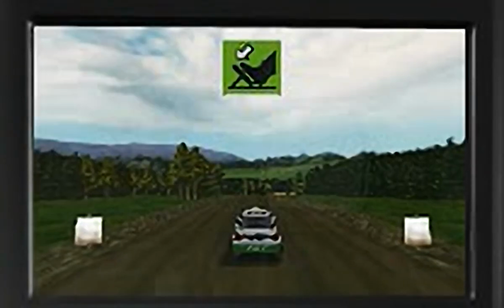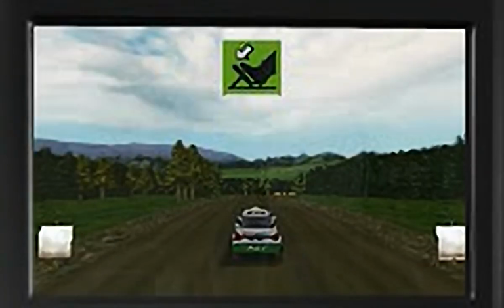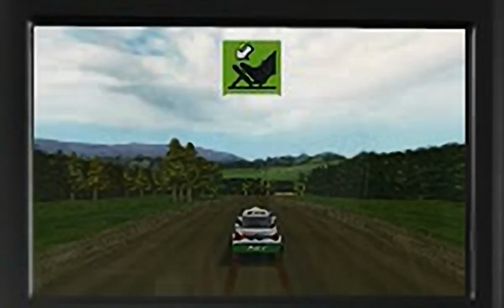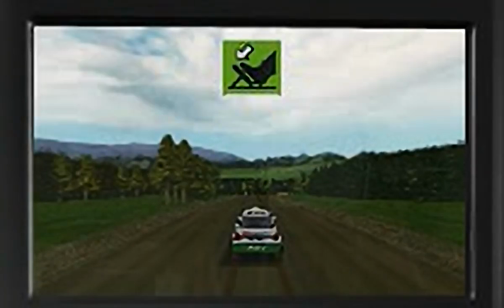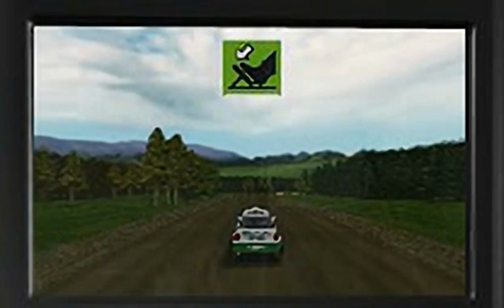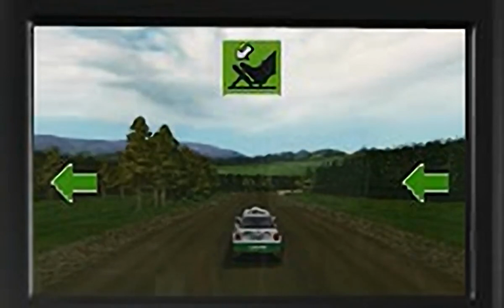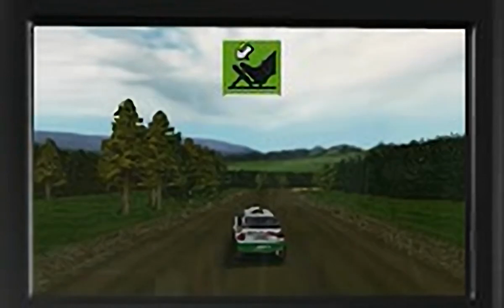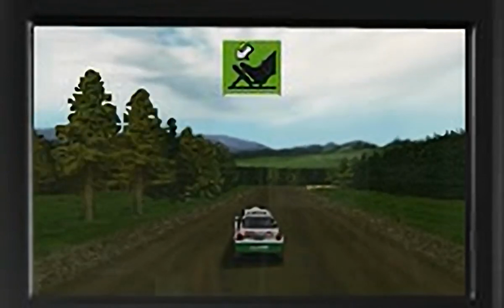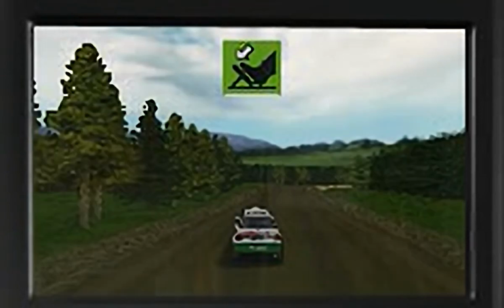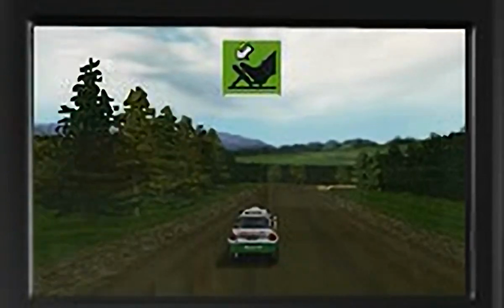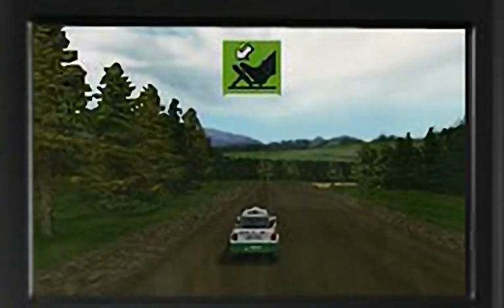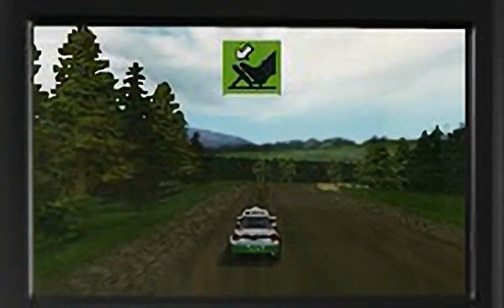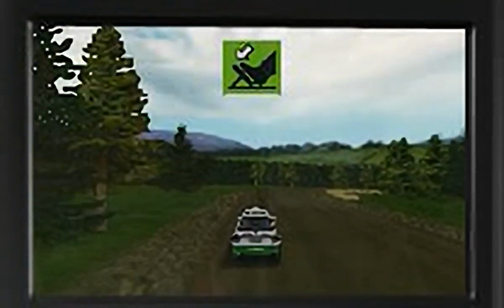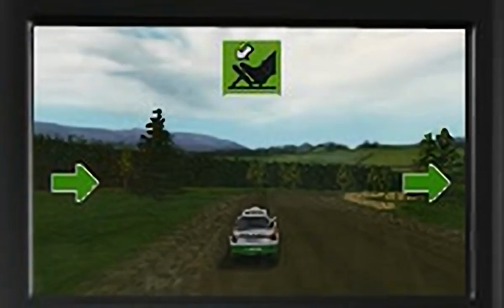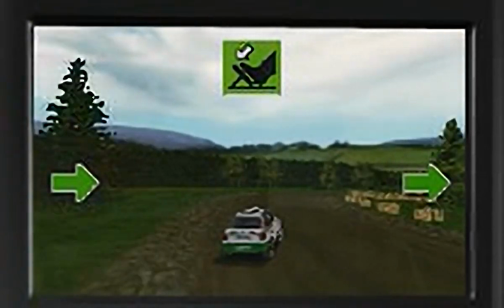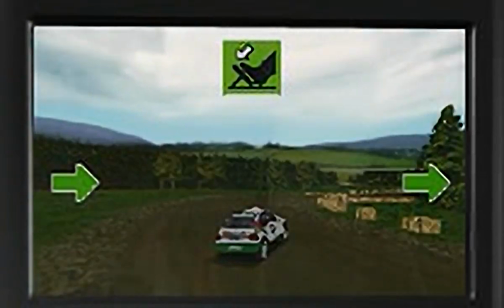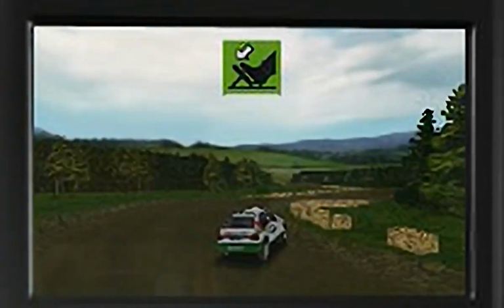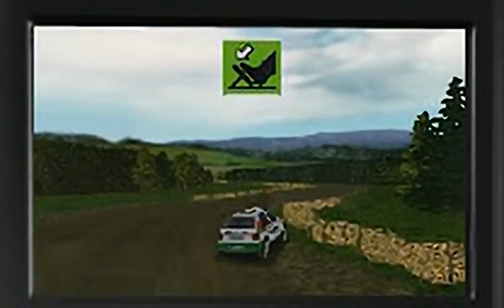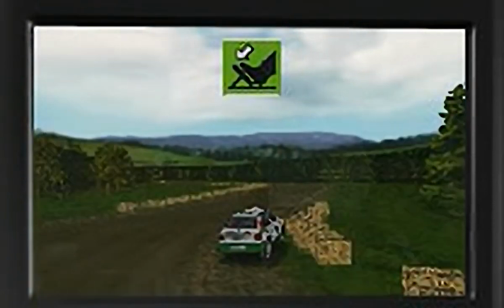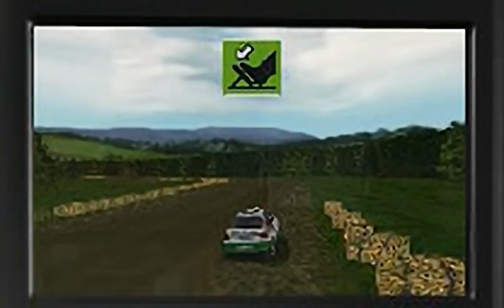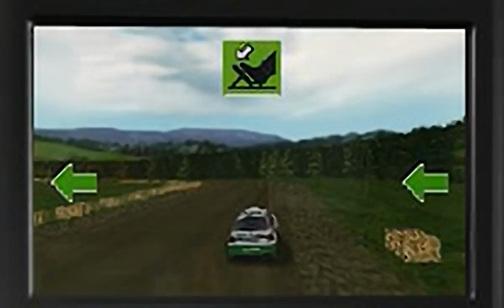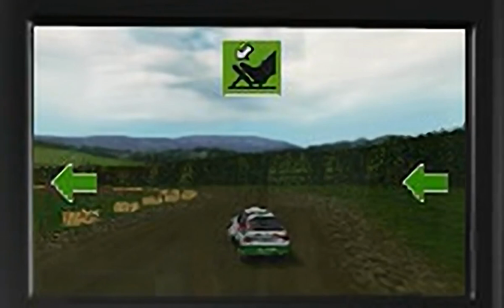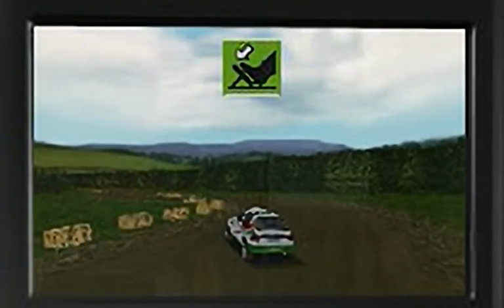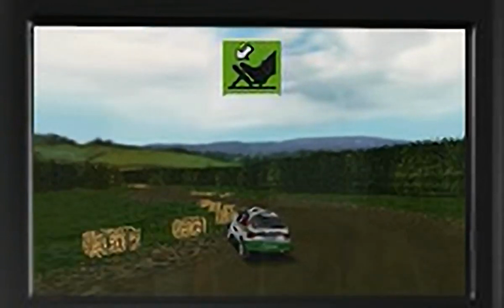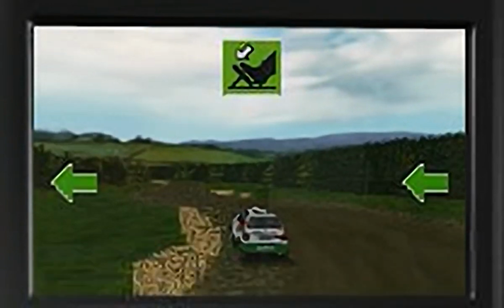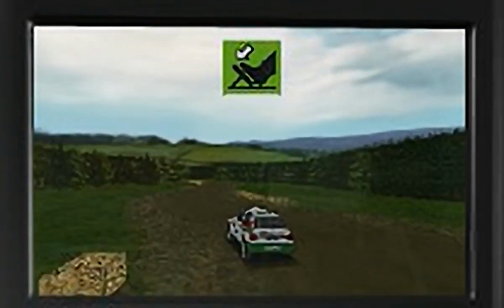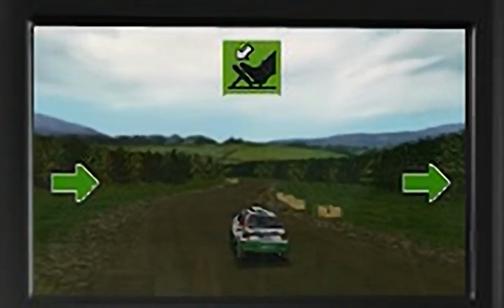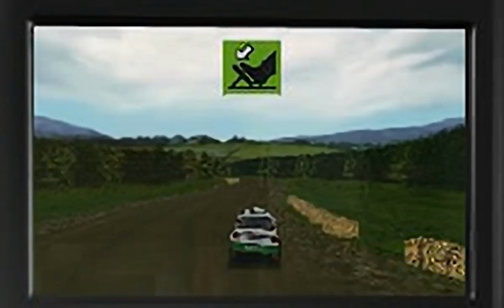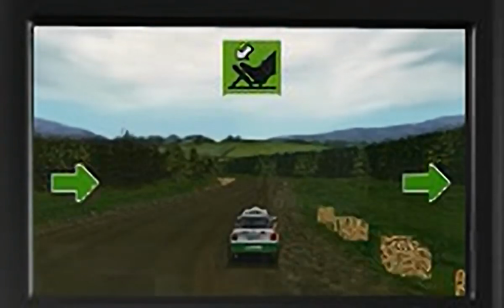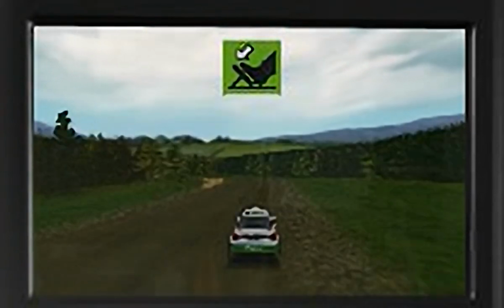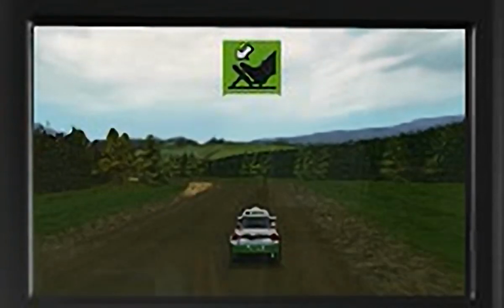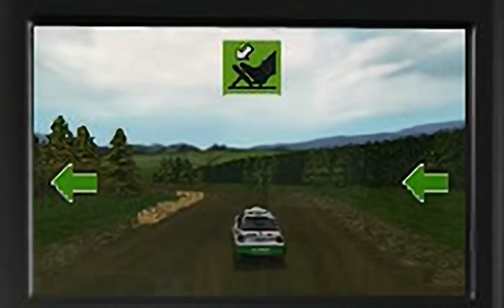Next, I shall take you around a short stage. You will learn to follow some simple co-driver instructions. Points will mainly be awarded for speeding the stage.